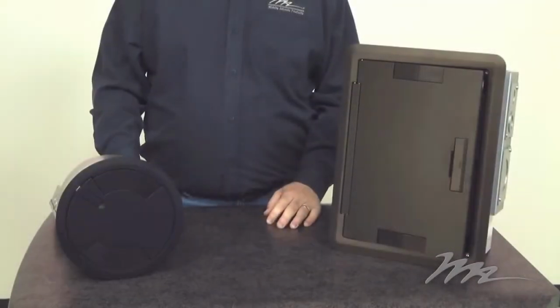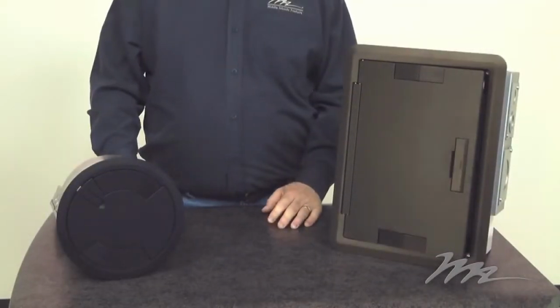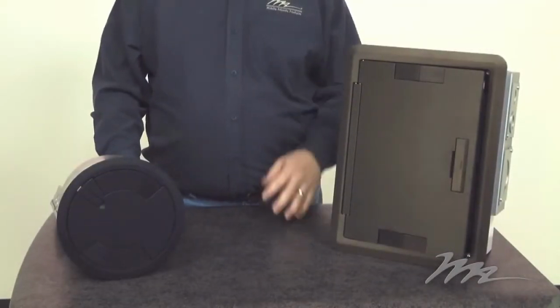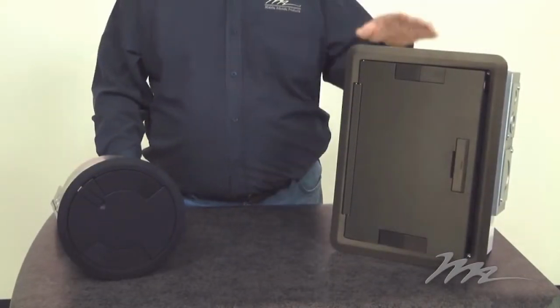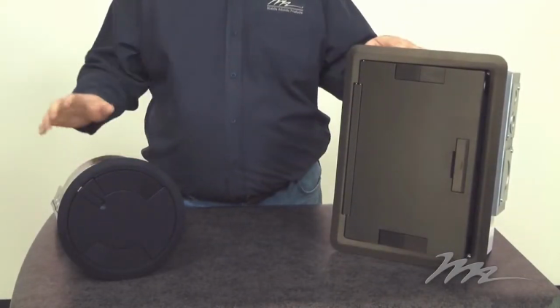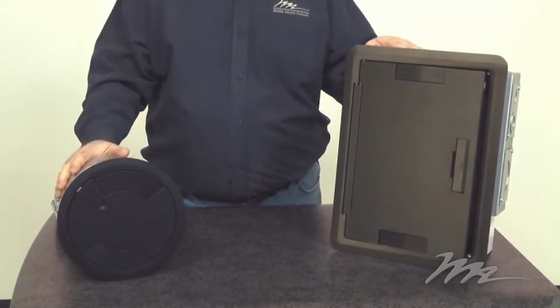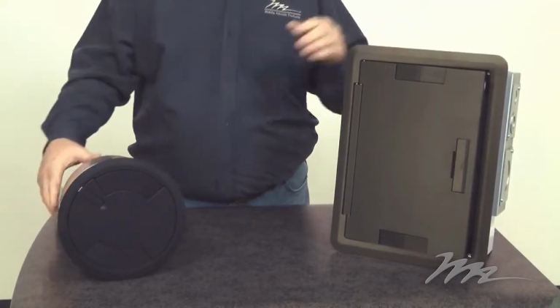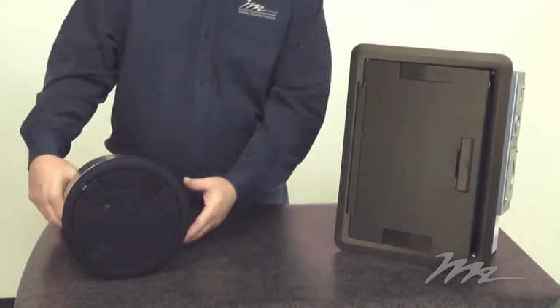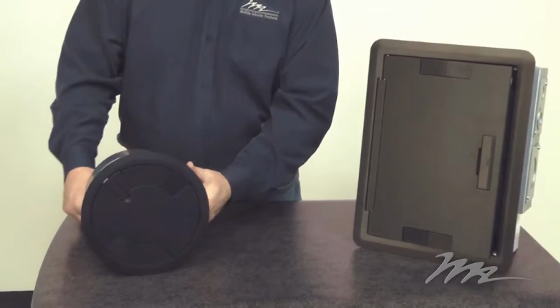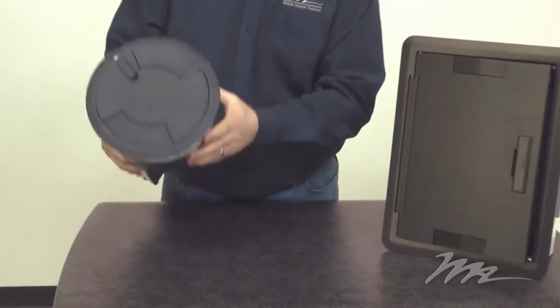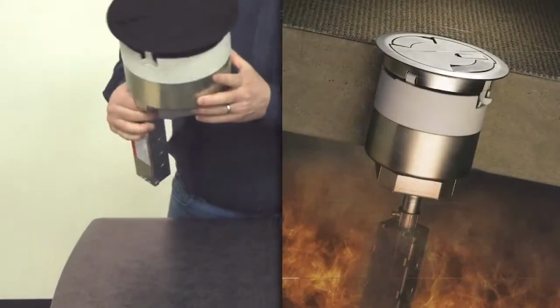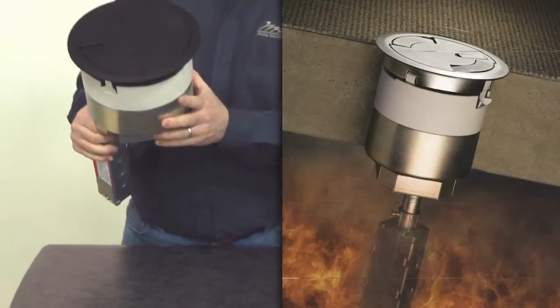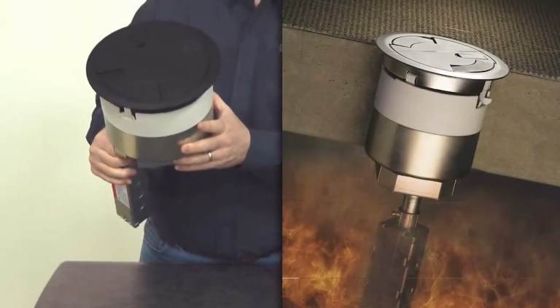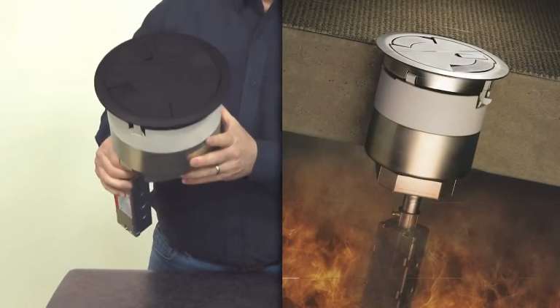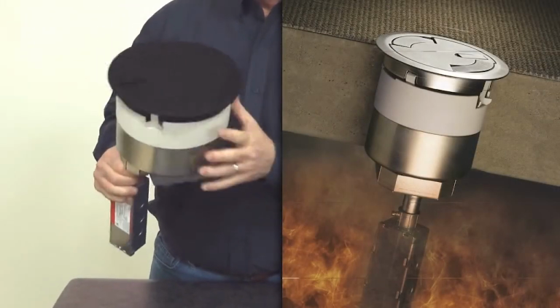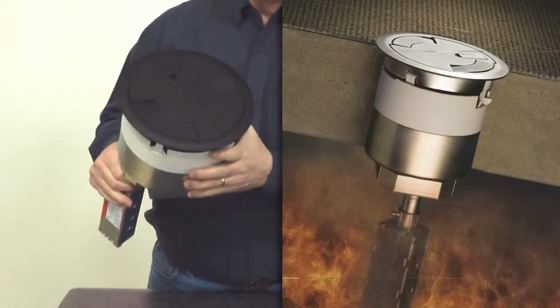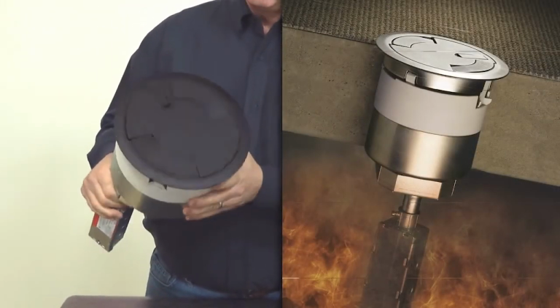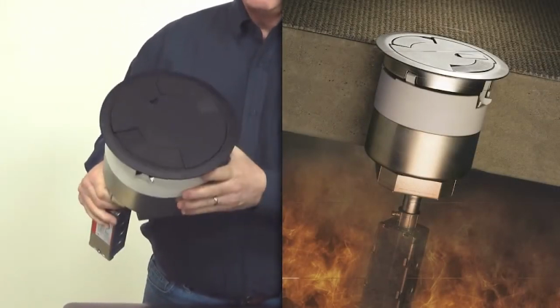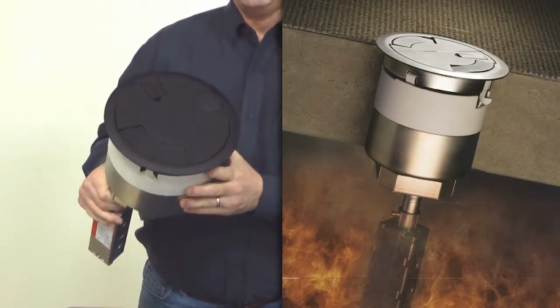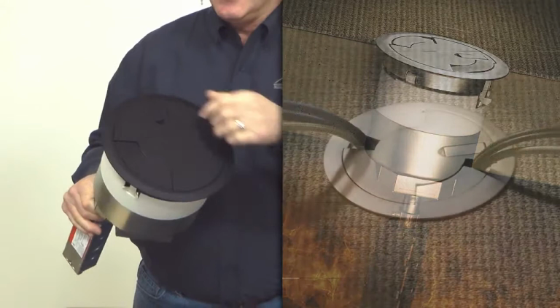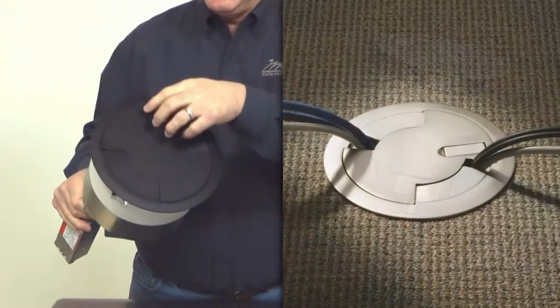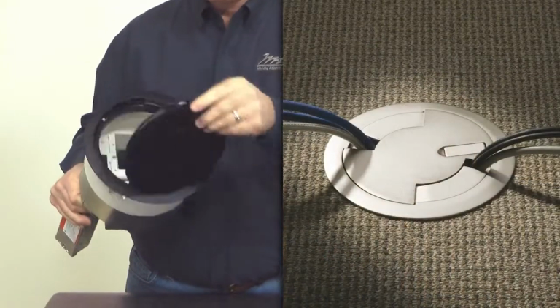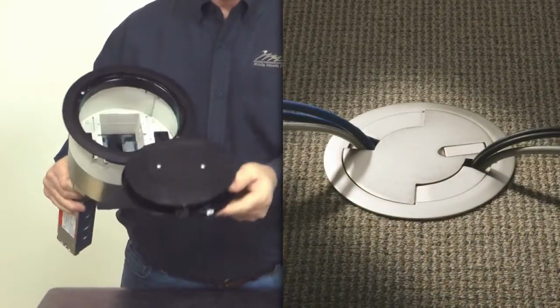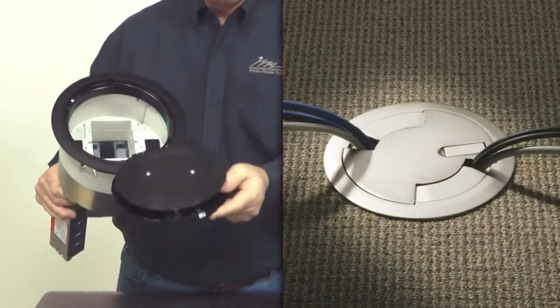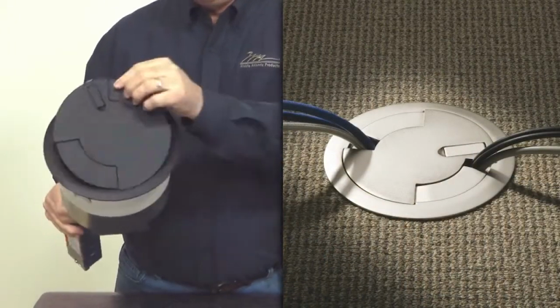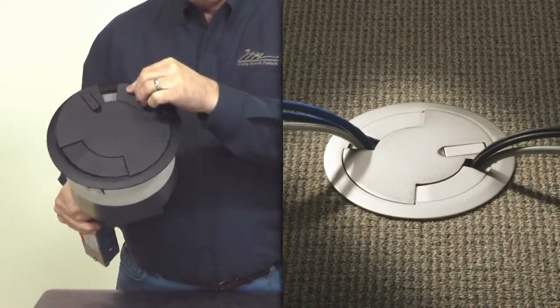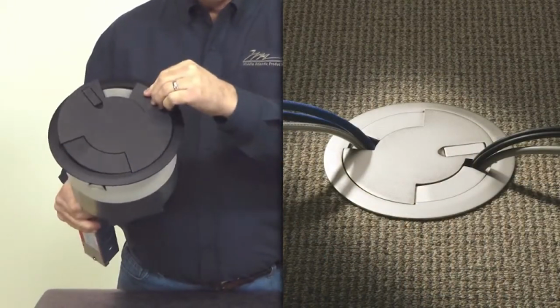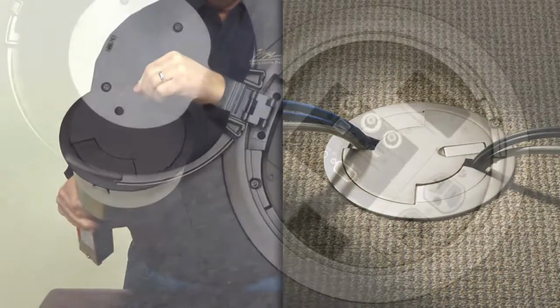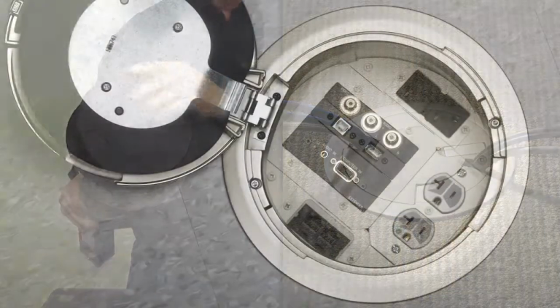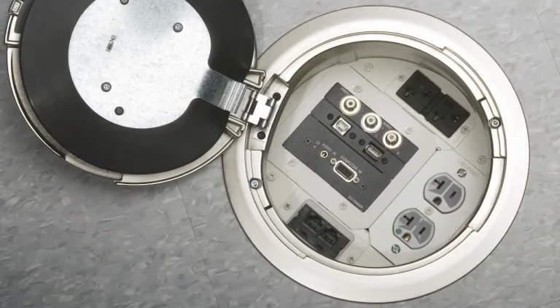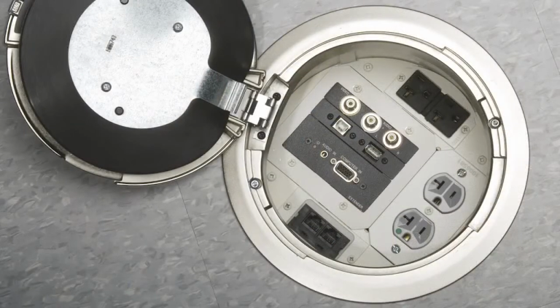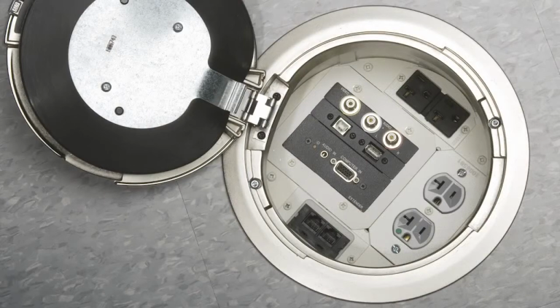Wiremold has the largest selection of floor boxes and poke-throughs. Poke-throughs are designed to maintain the fire rating of a floor. This is the Evolution poke-through. What makes it unique is its large capacity, its sliding egress doors, and support for Extron's connectors.